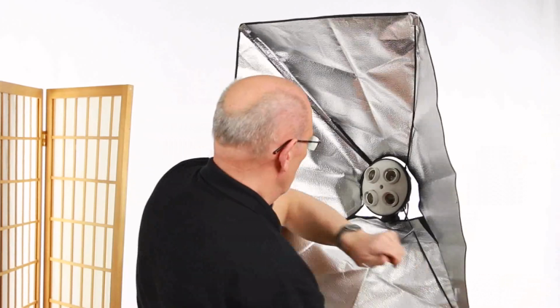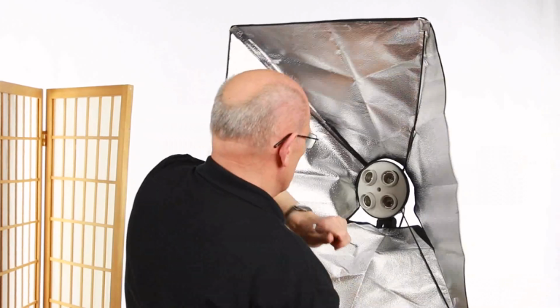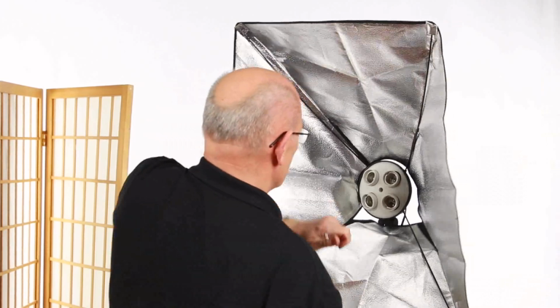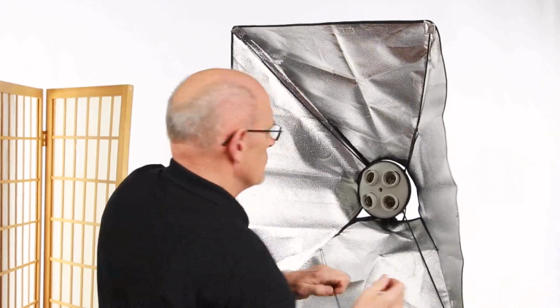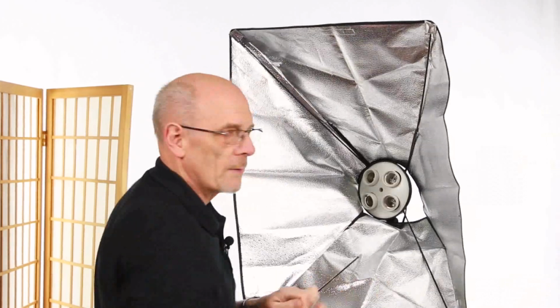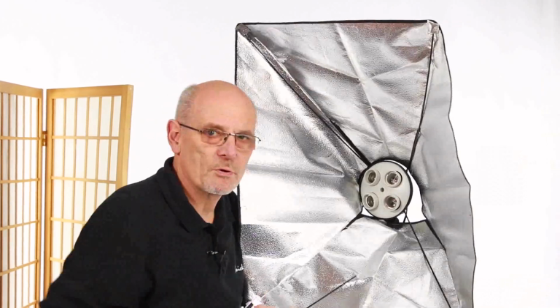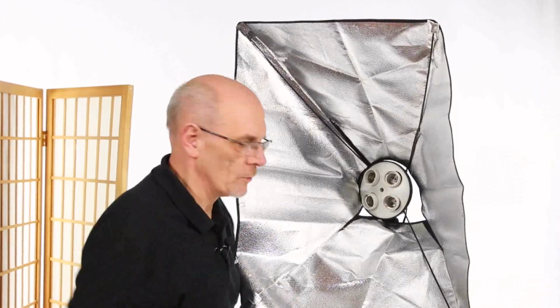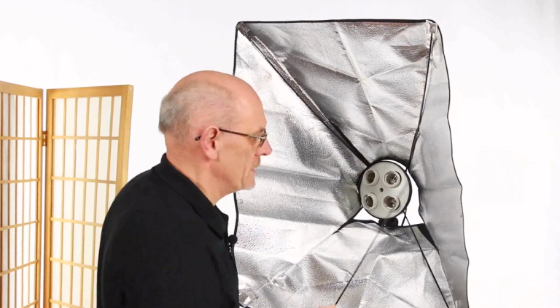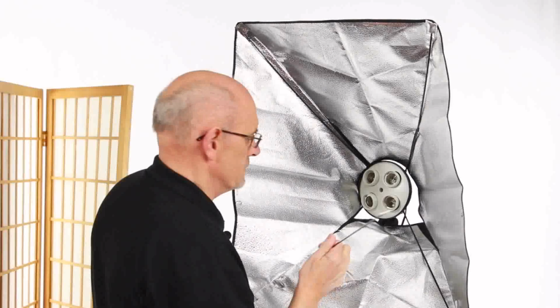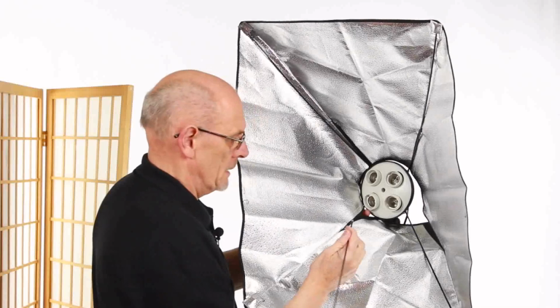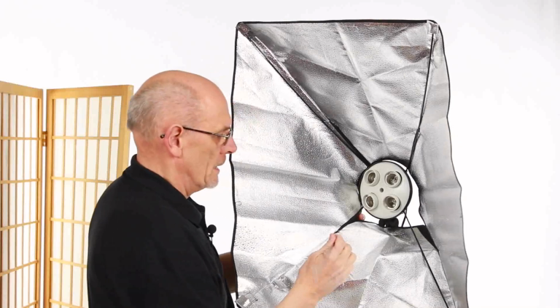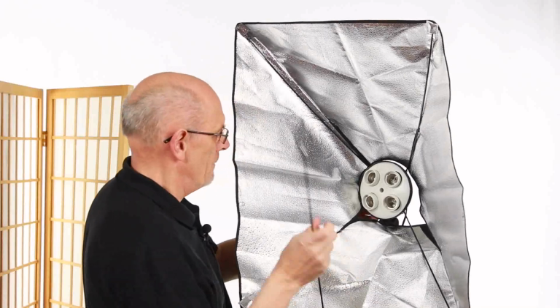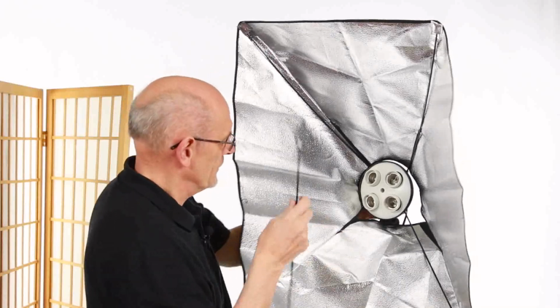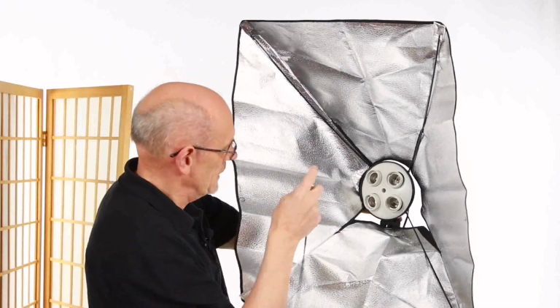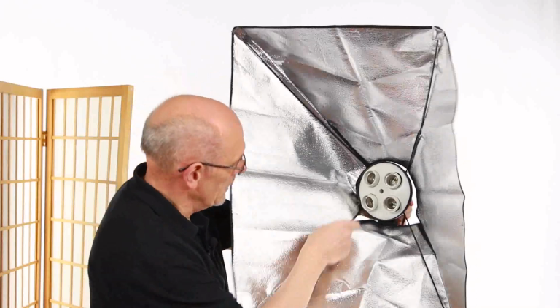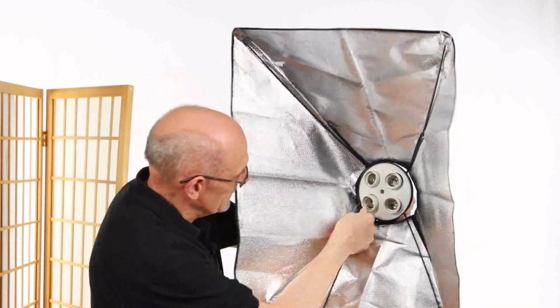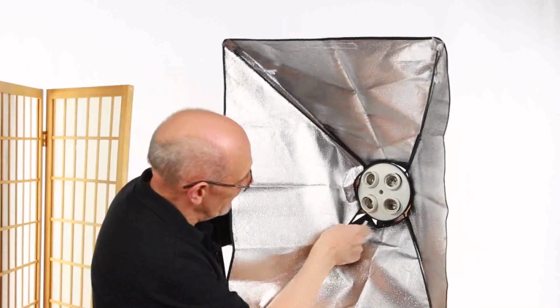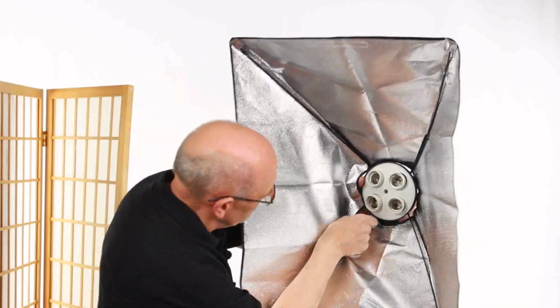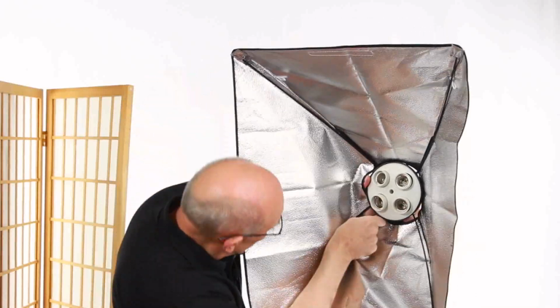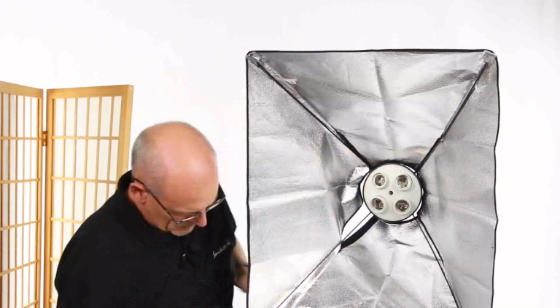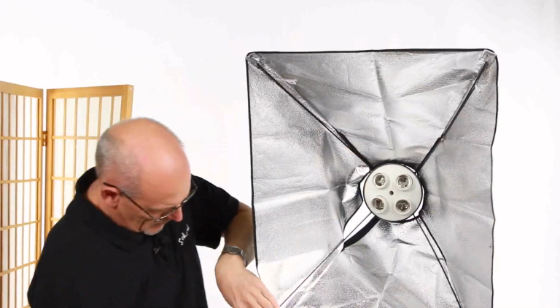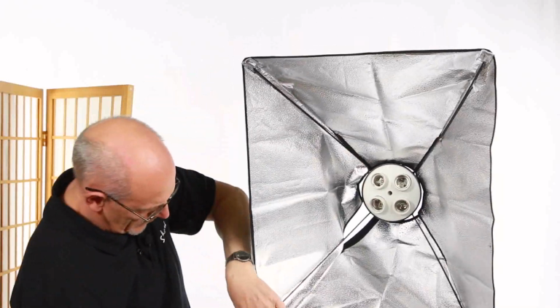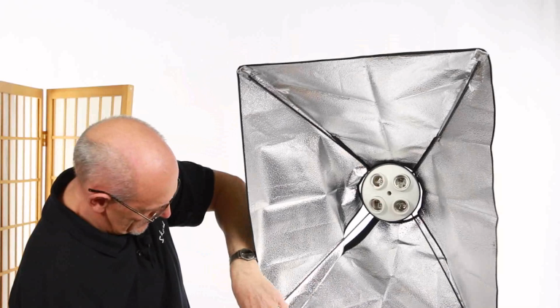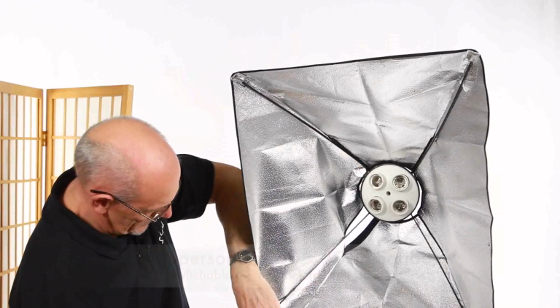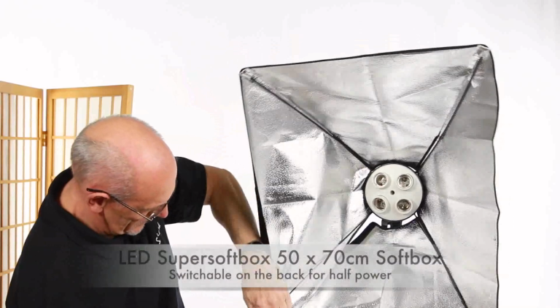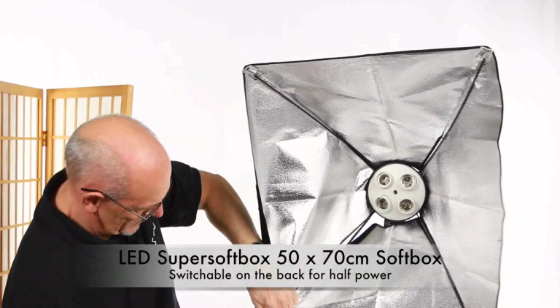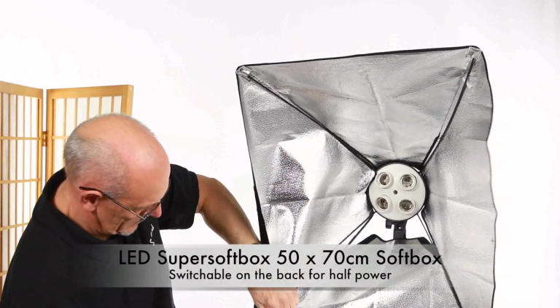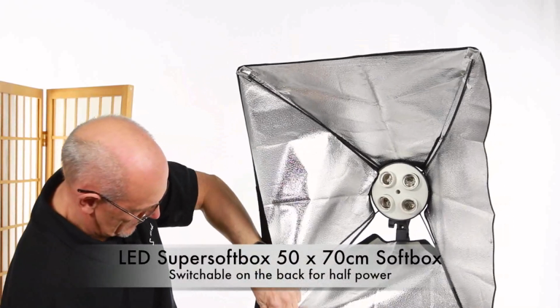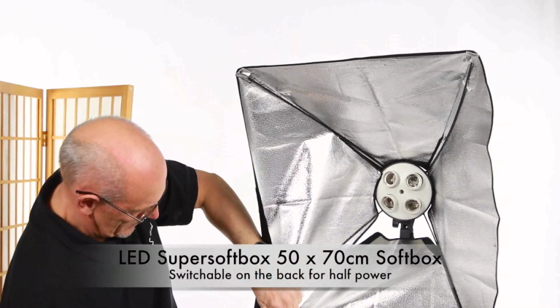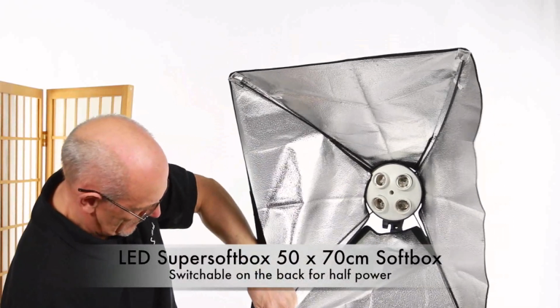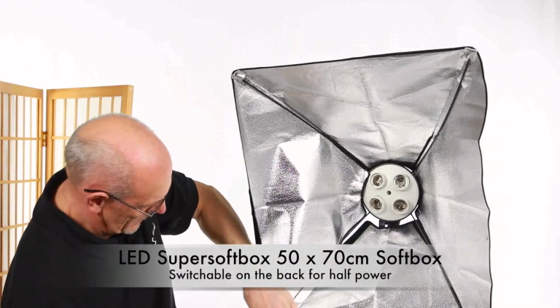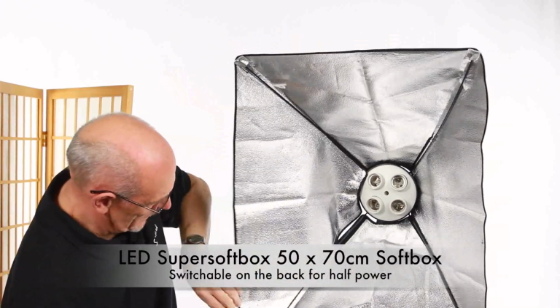There's not too much pressure on these. Then the last one goes in and just clips in.